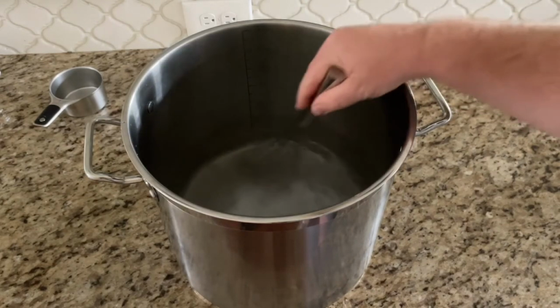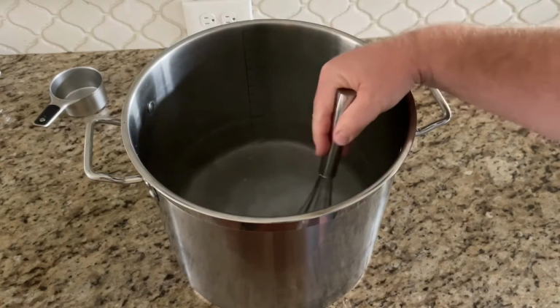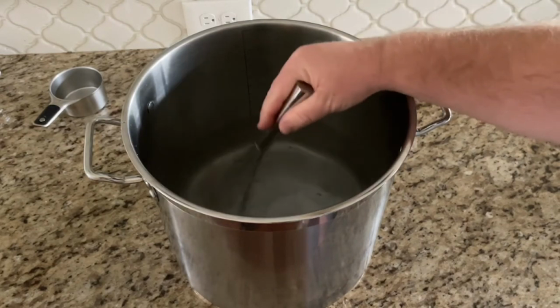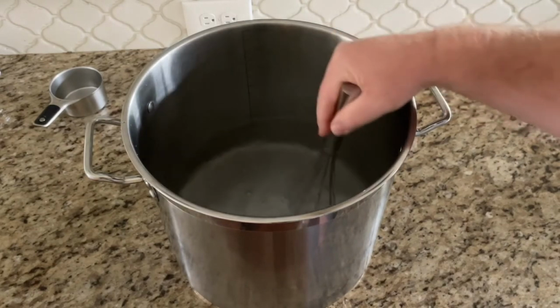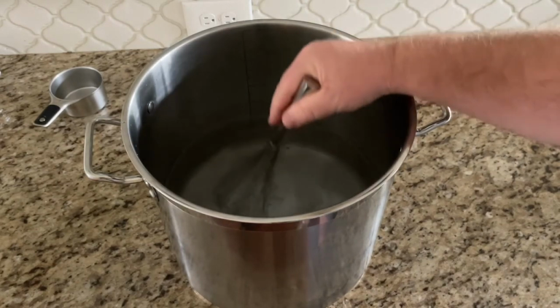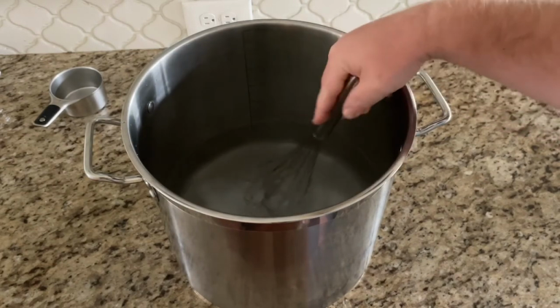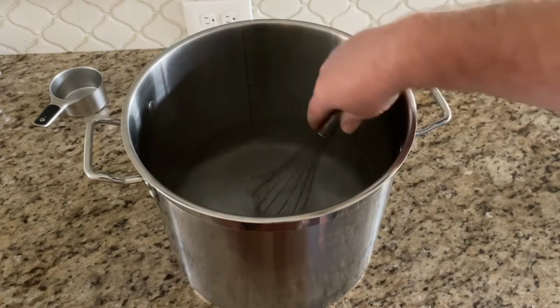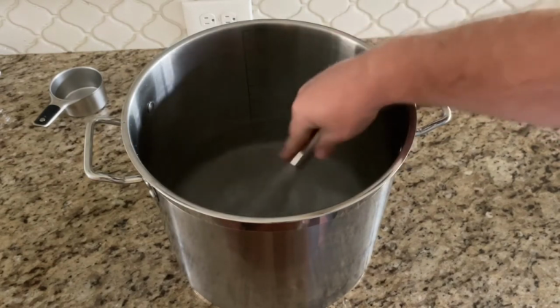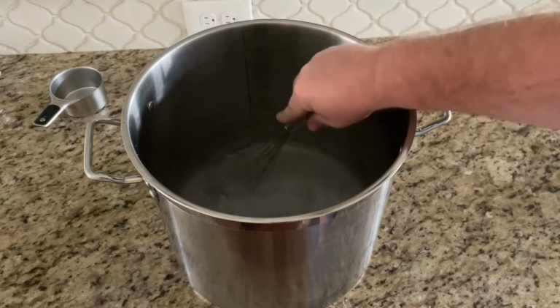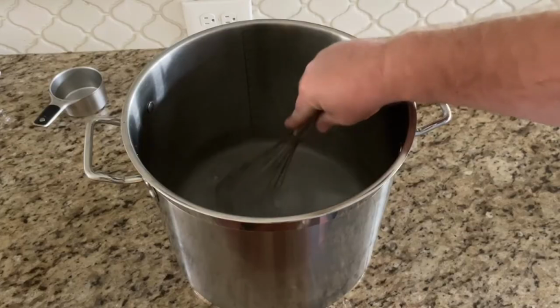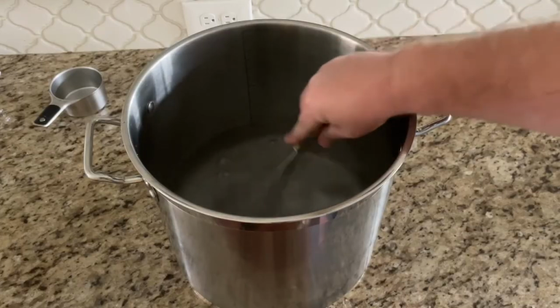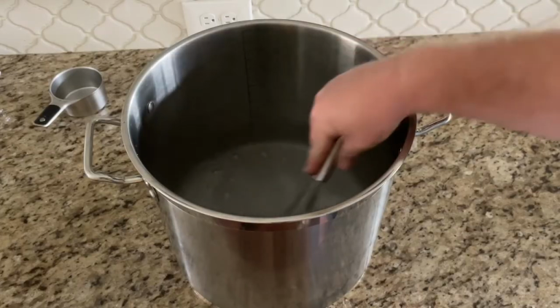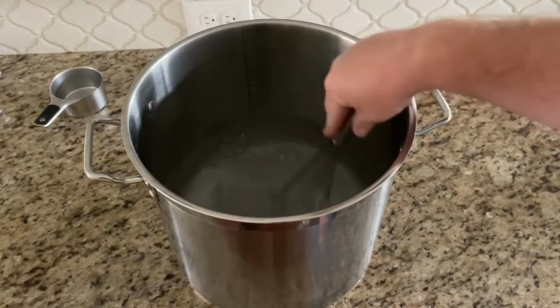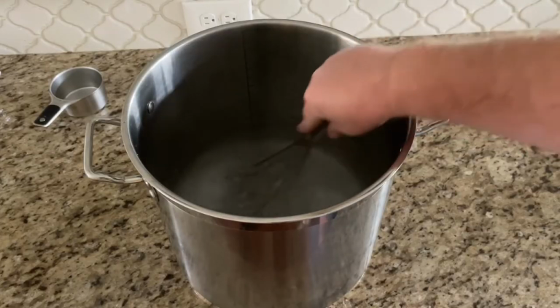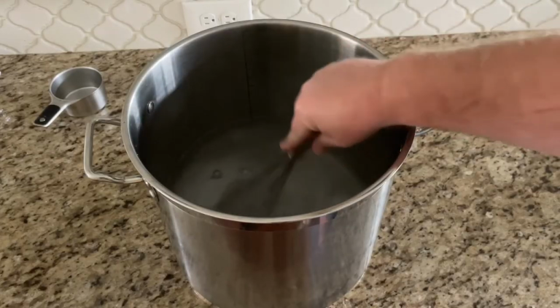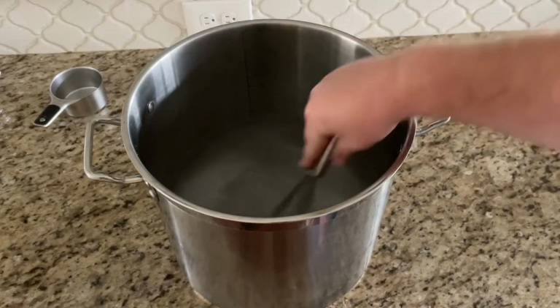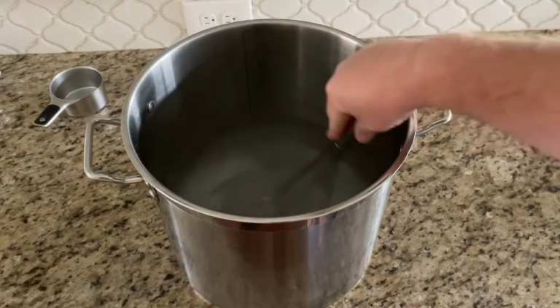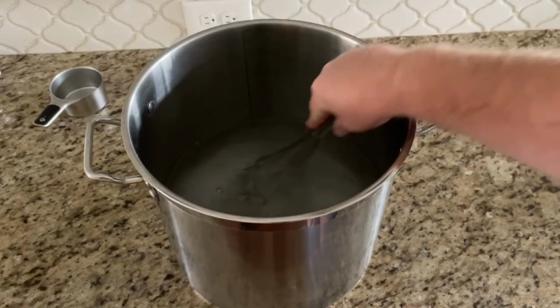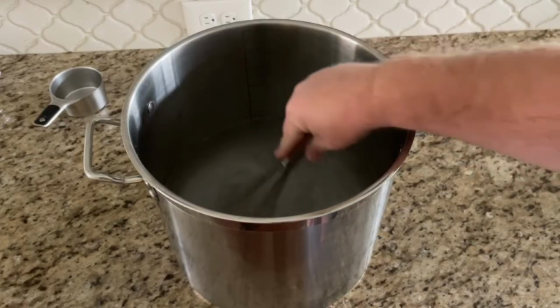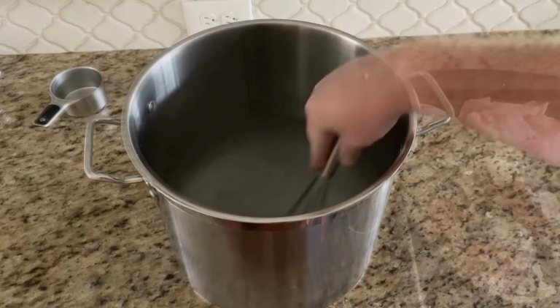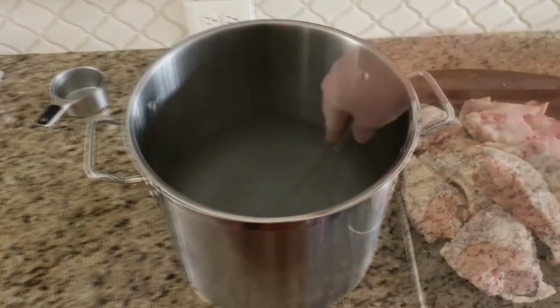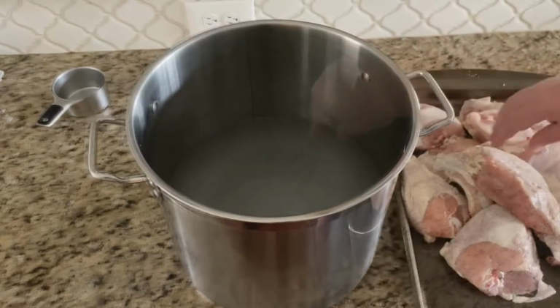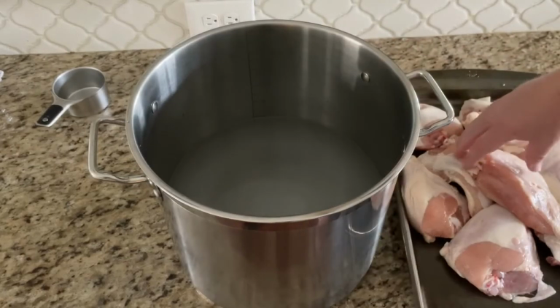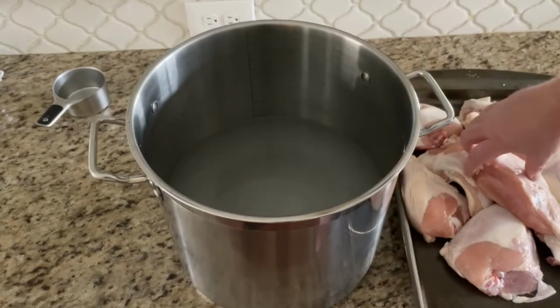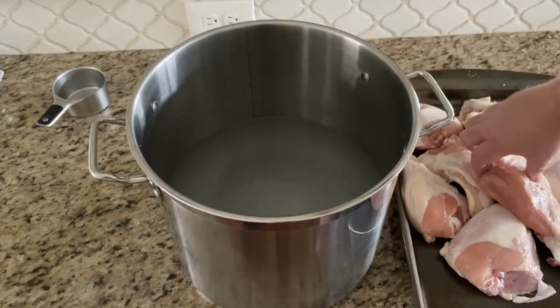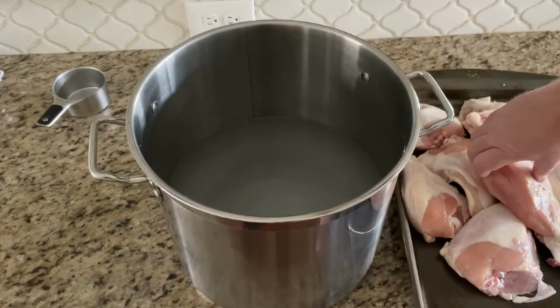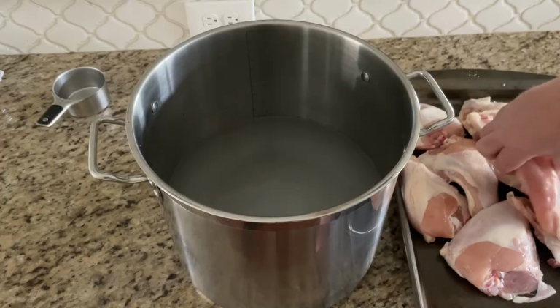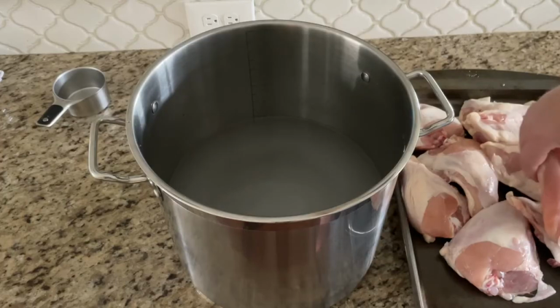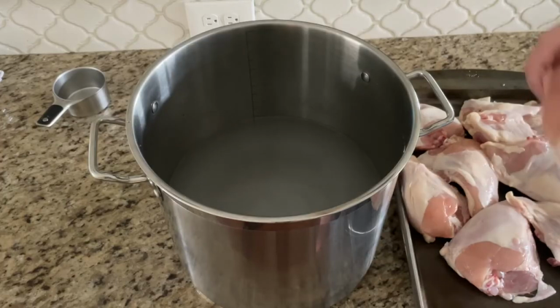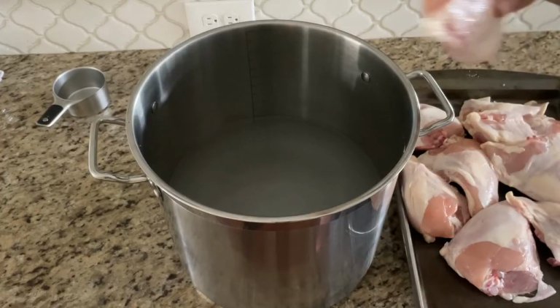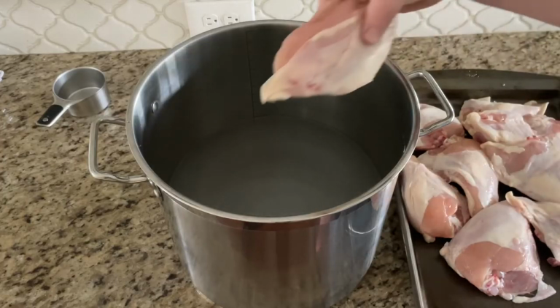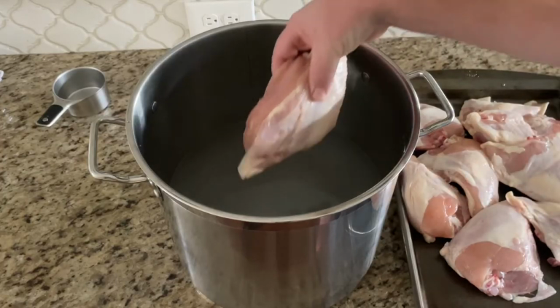Next we want to stir it until all the salt has dissolved into the water. This may take a few minutes. Now you're just going to add your chicken pieces in.